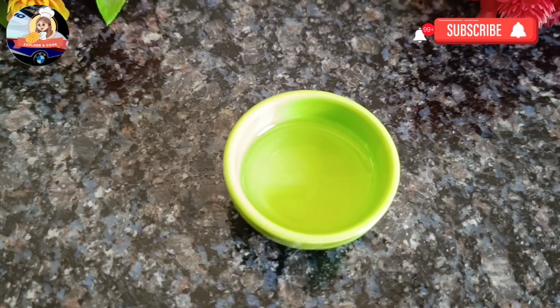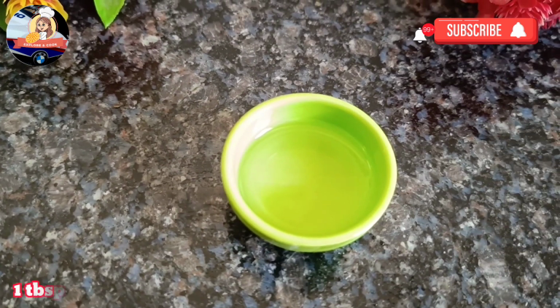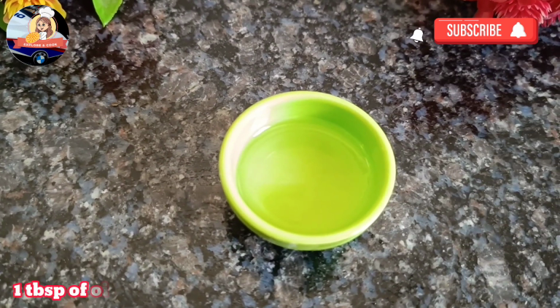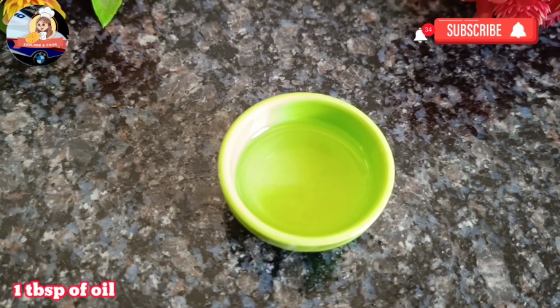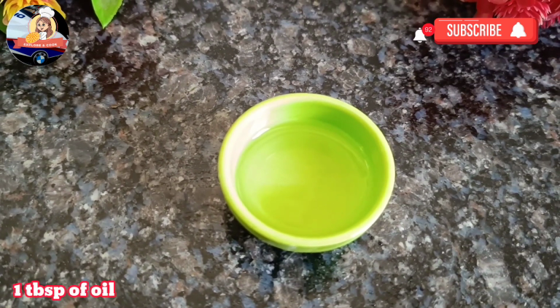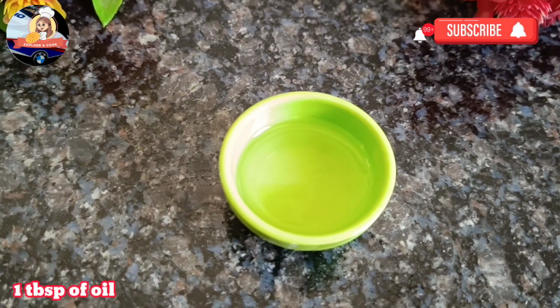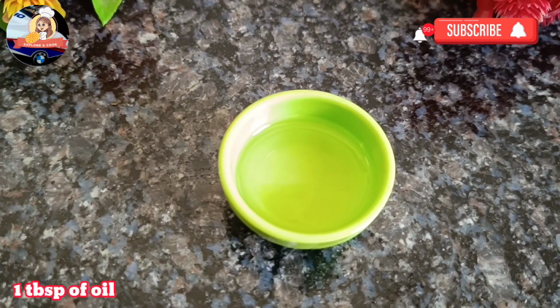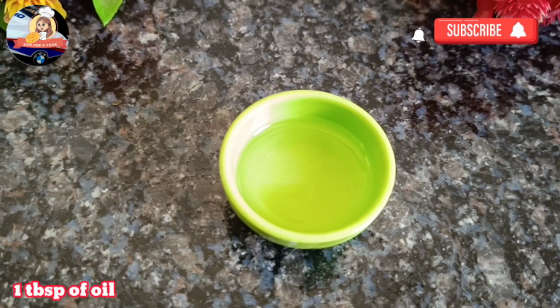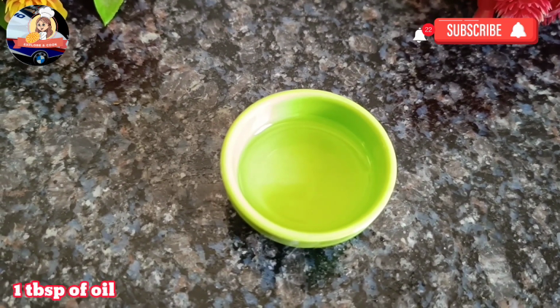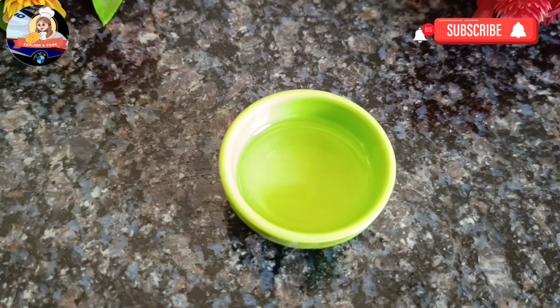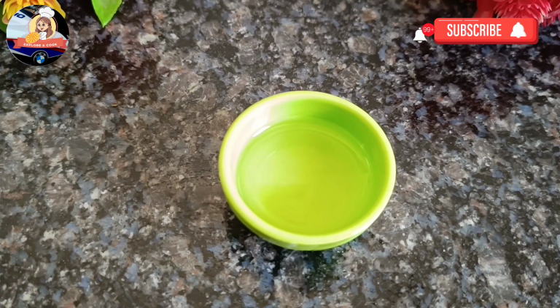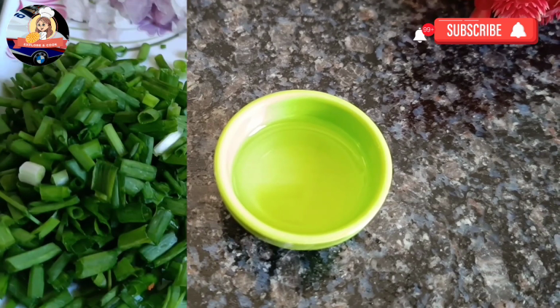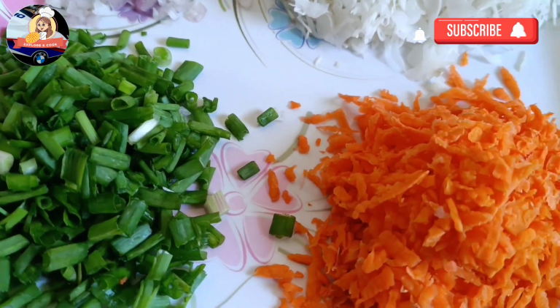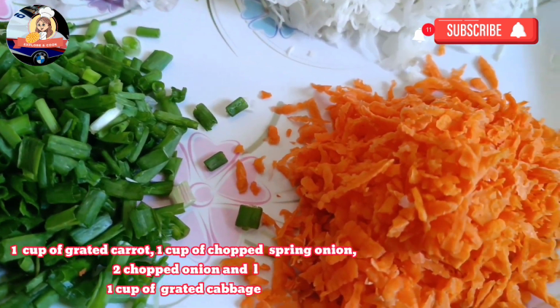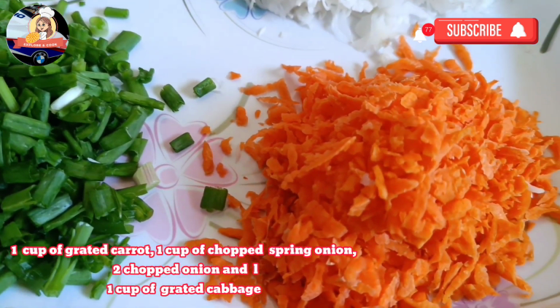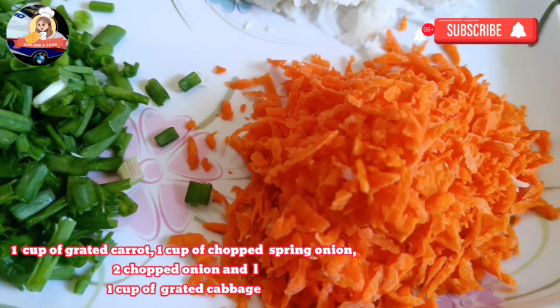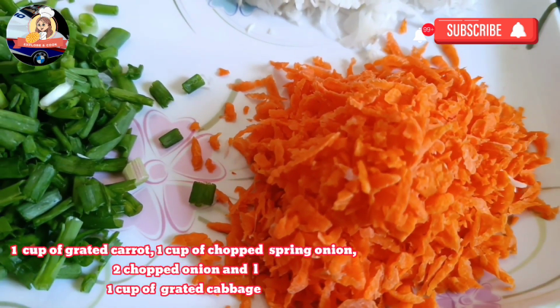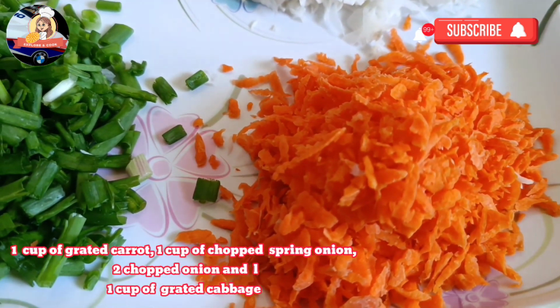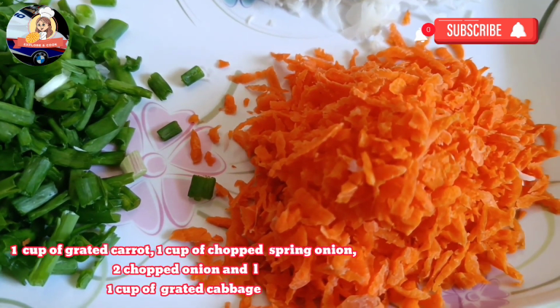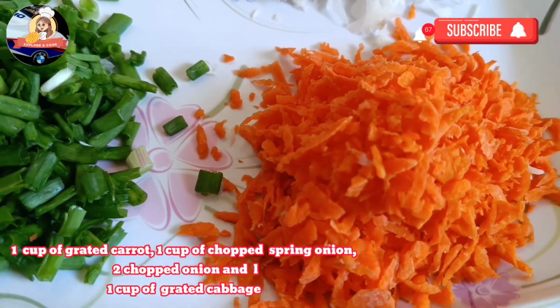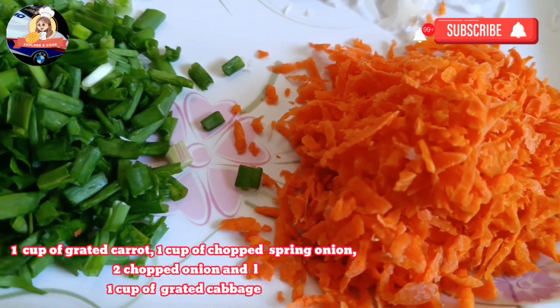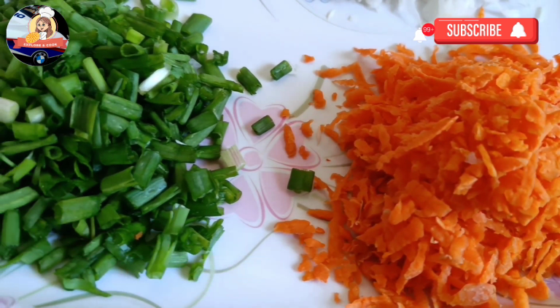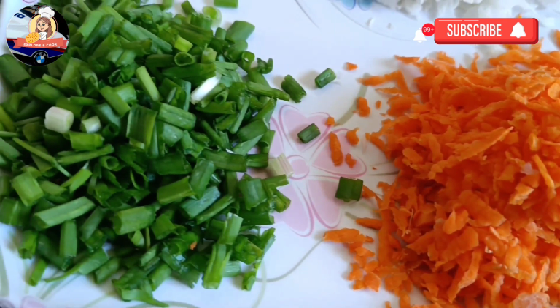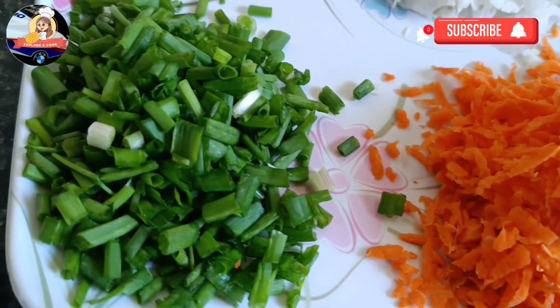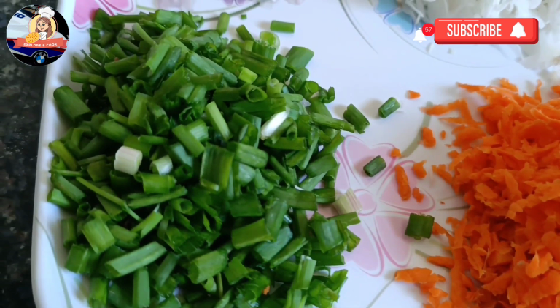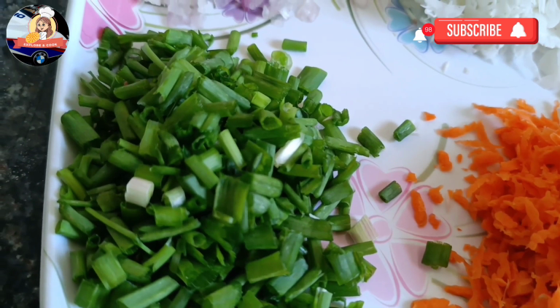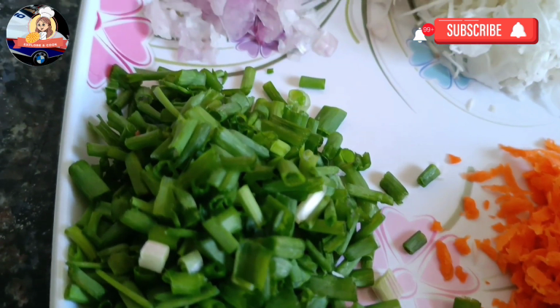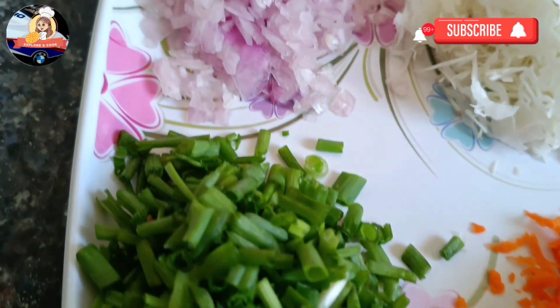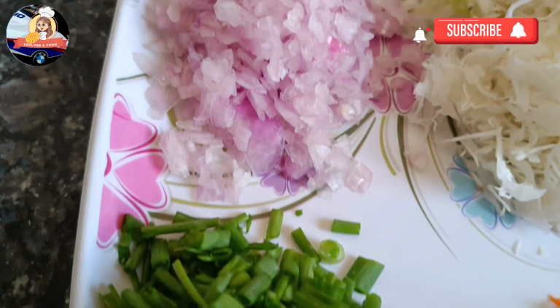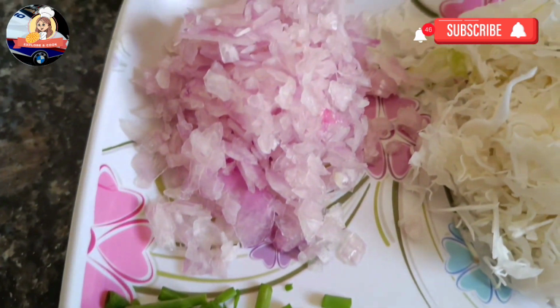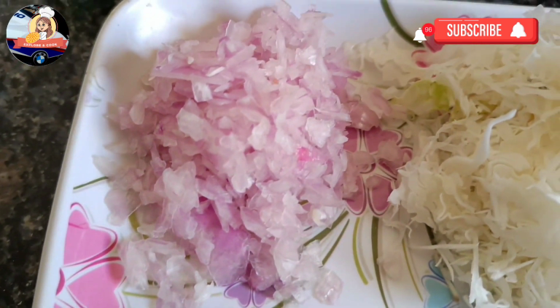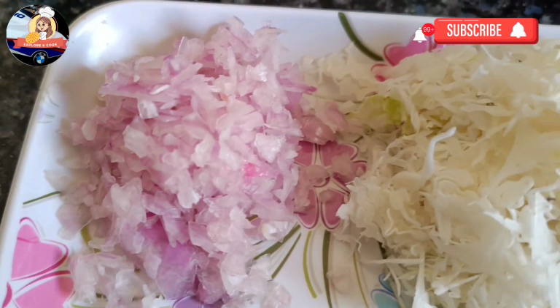1 cup of grated carrot, 1 cup of chopped spring onion, 2 chopped onions, and 1 cup of grated cabbage.